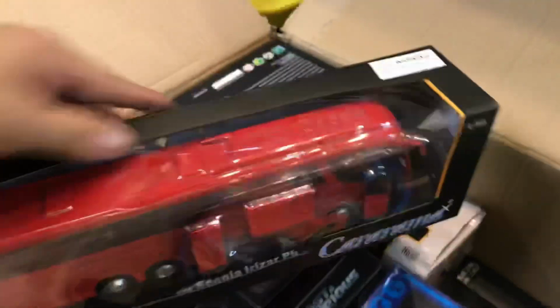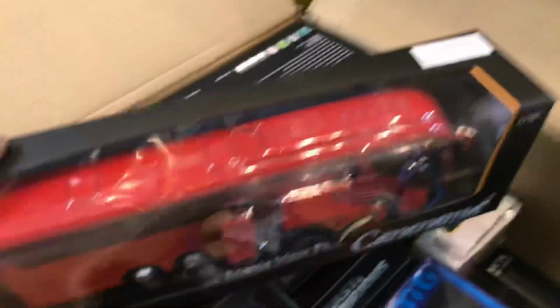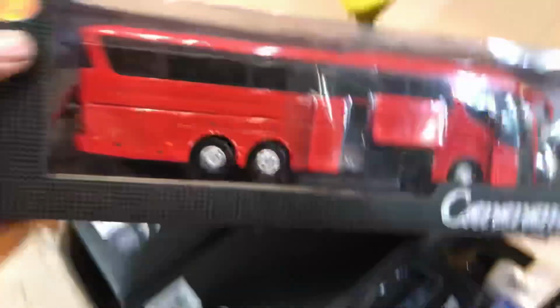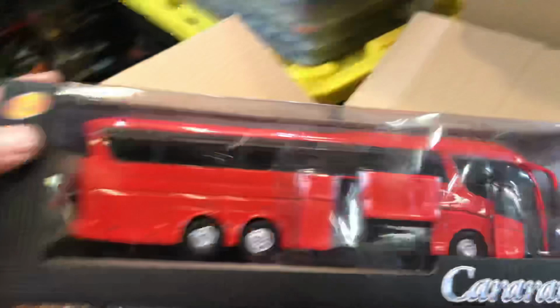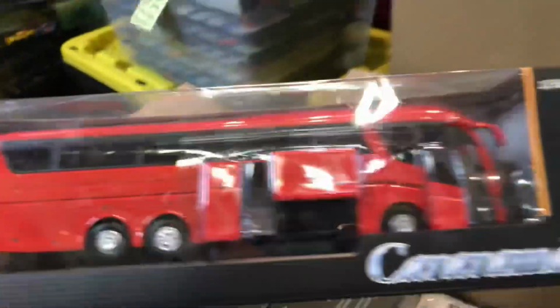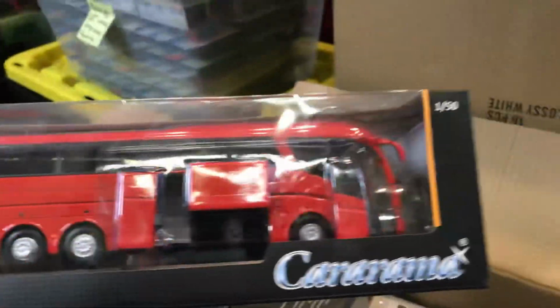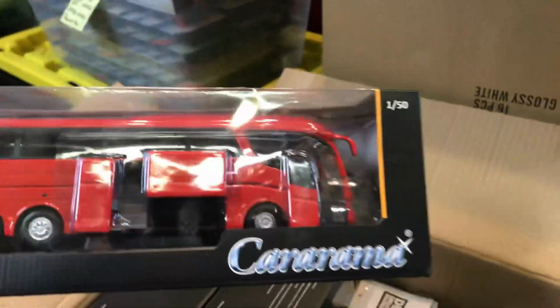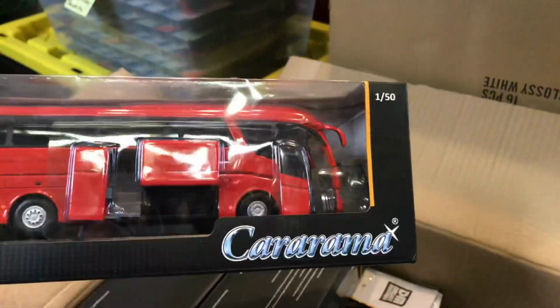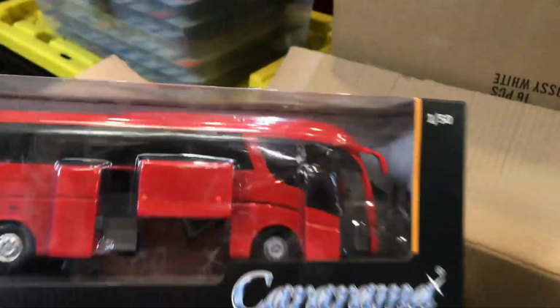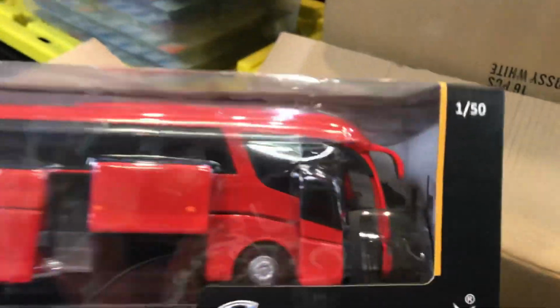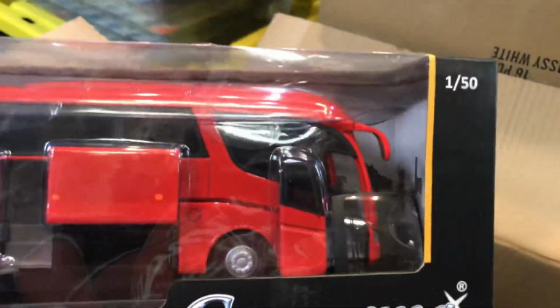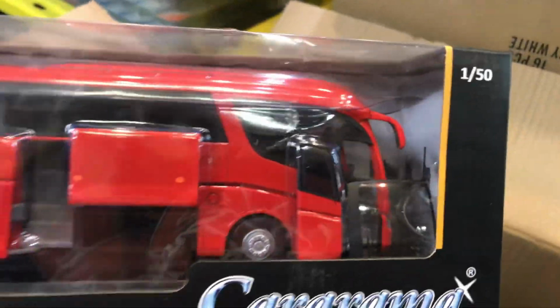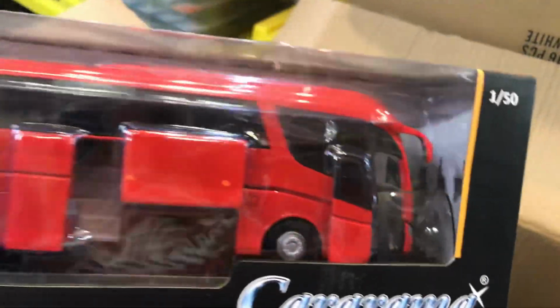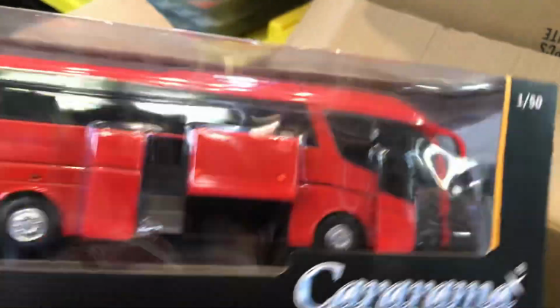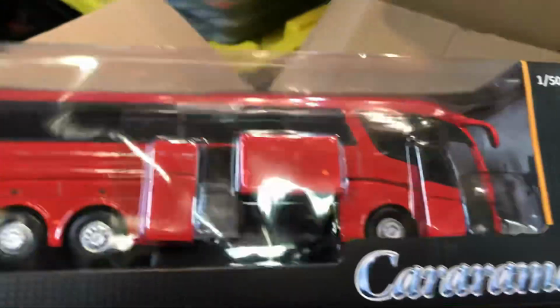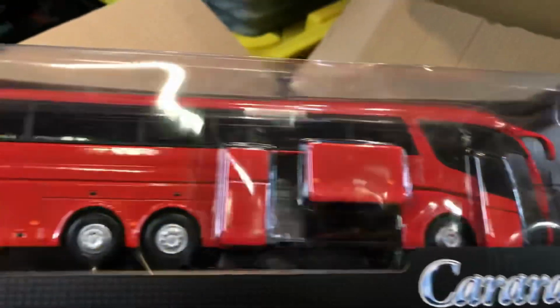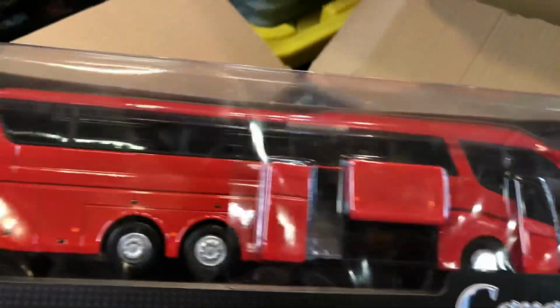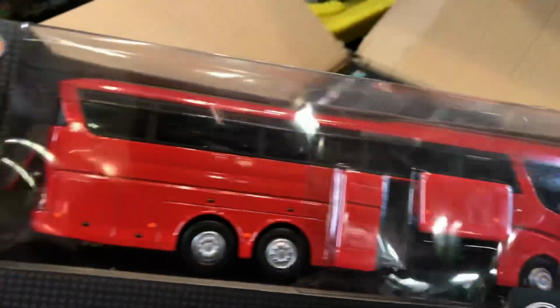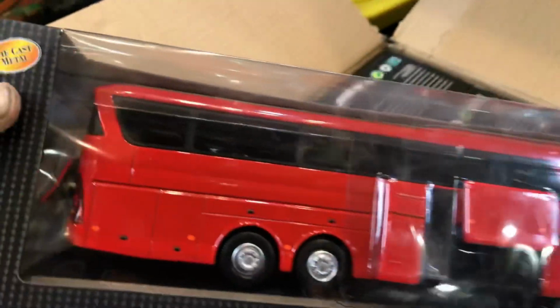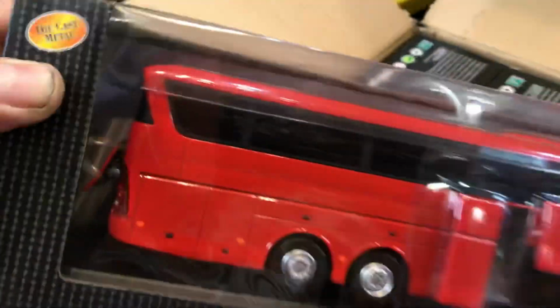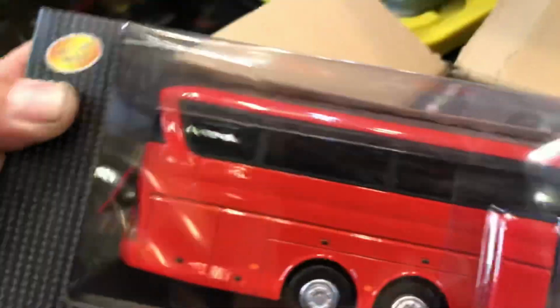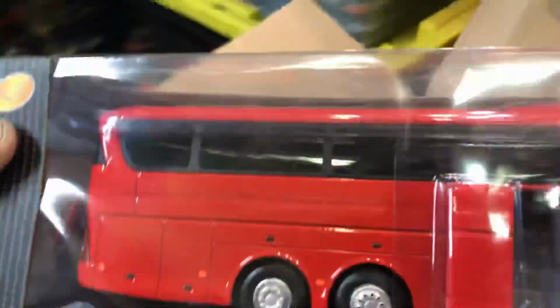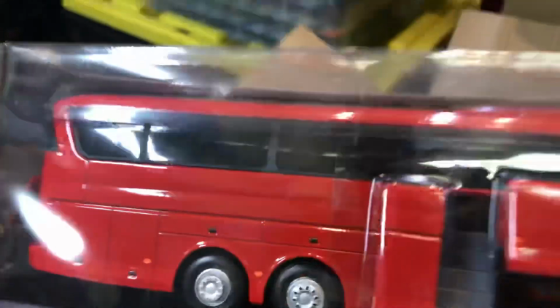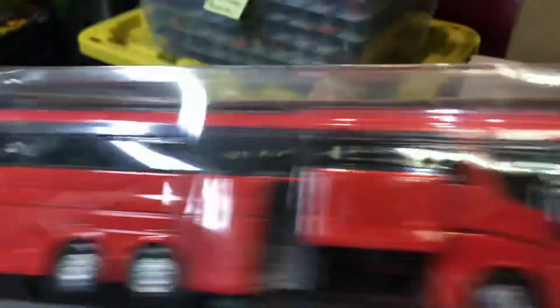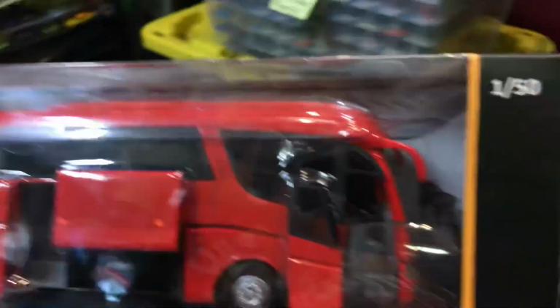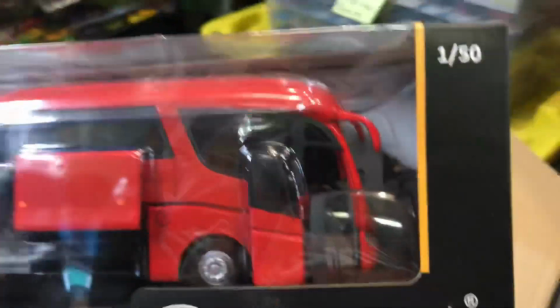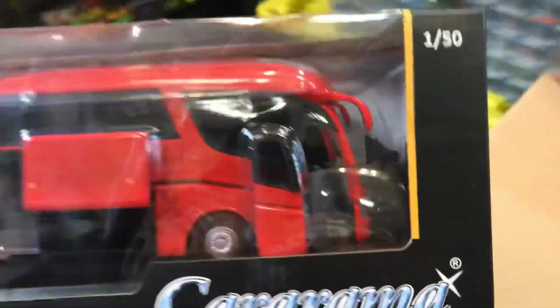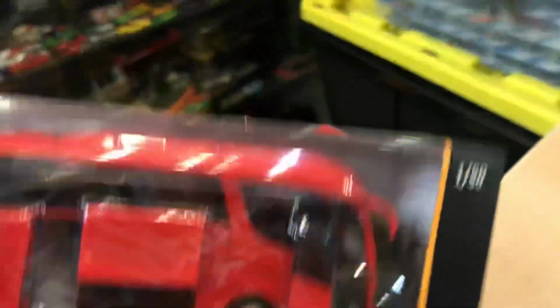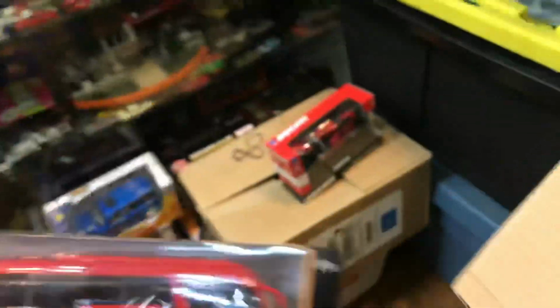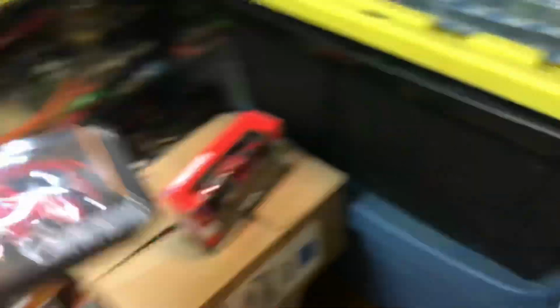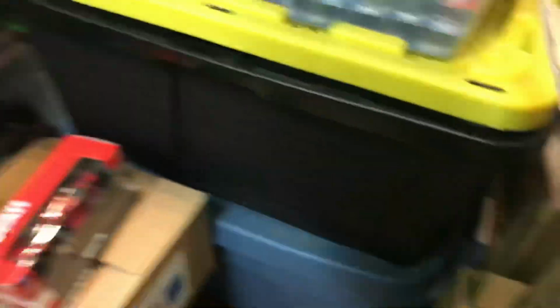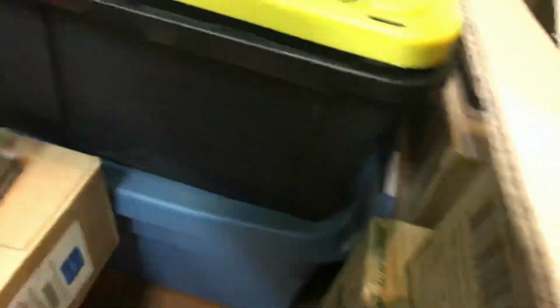This is a cool bus. Look at that. Looks like a Ferrari bus. This is nice detail, everyone. I'm going to keep one of these for myself.